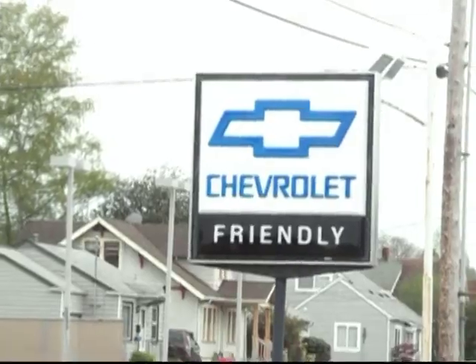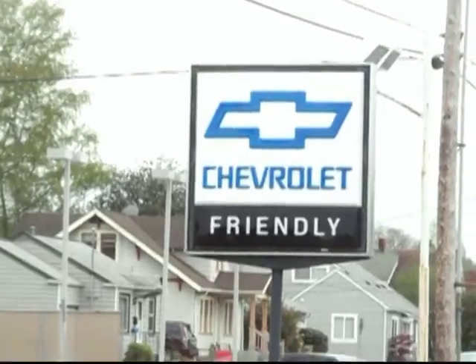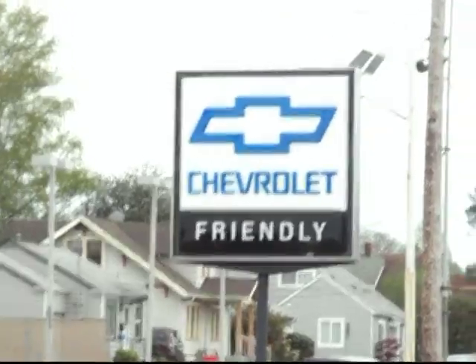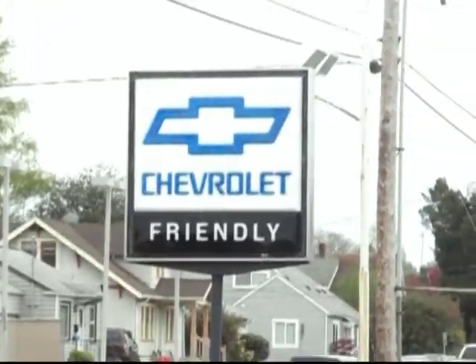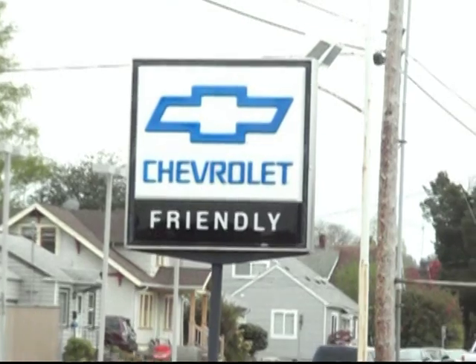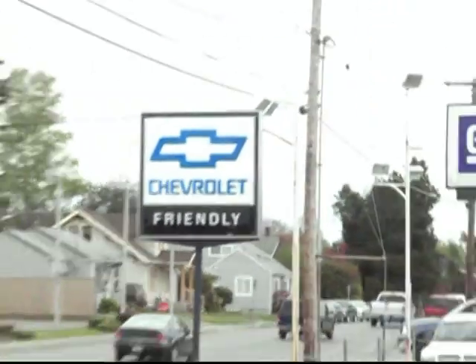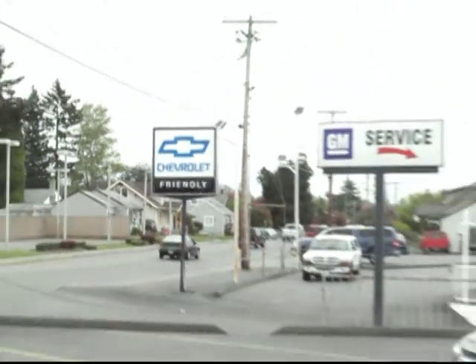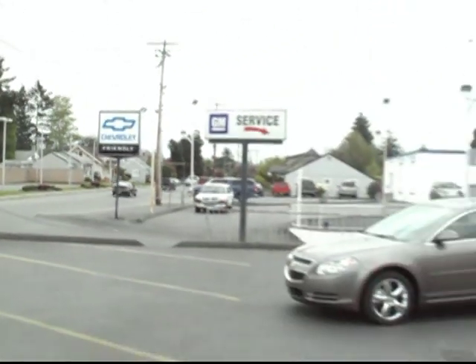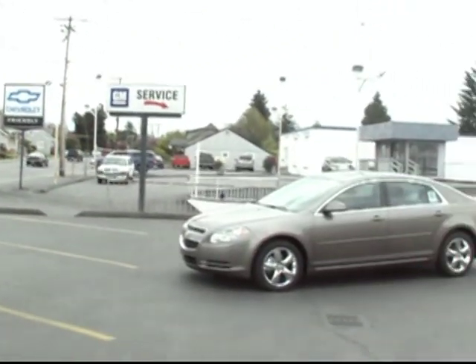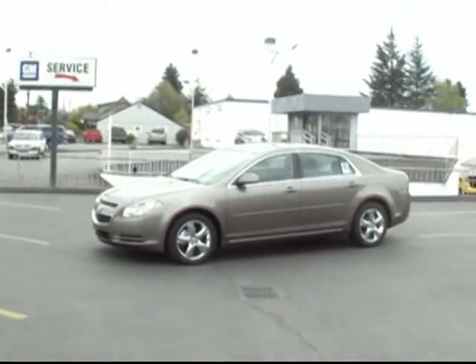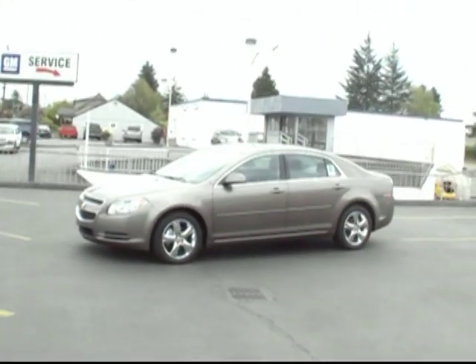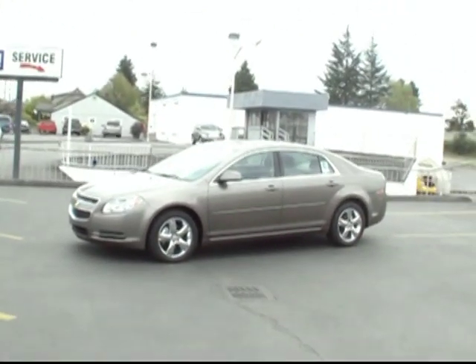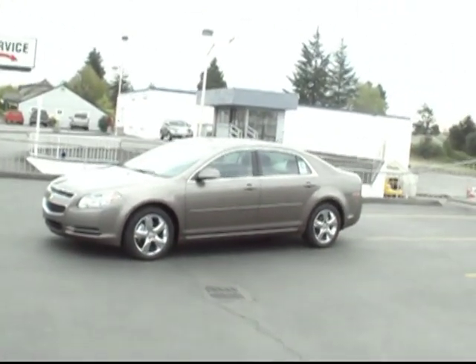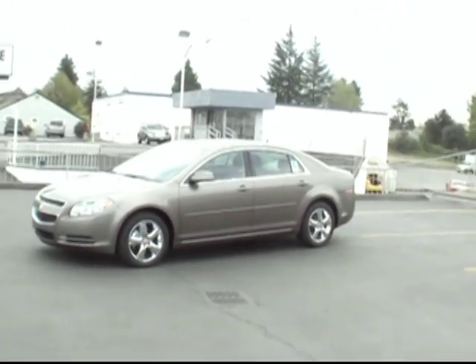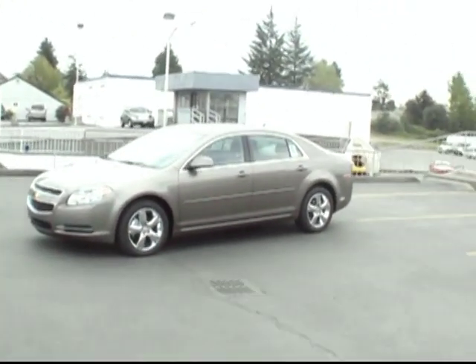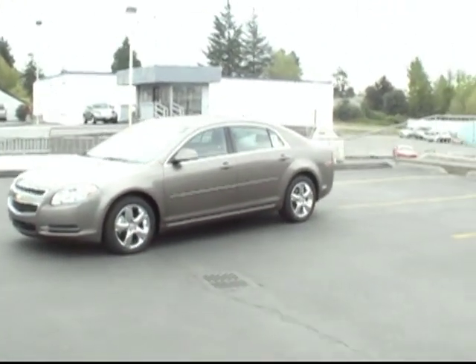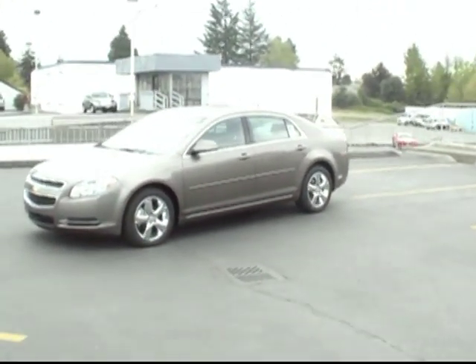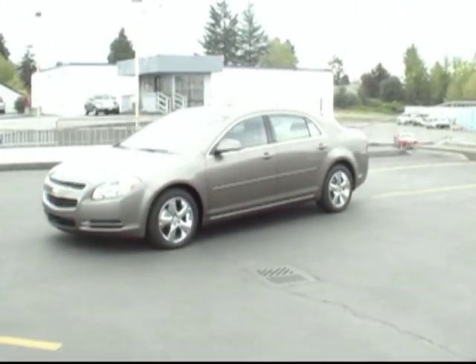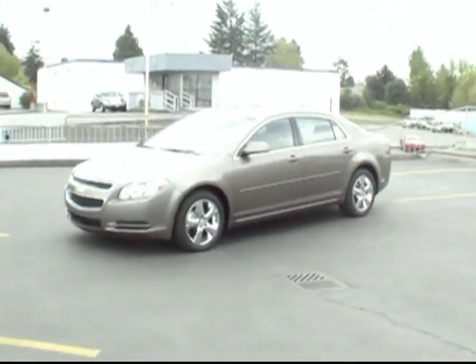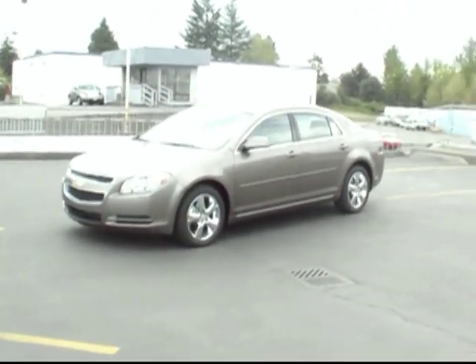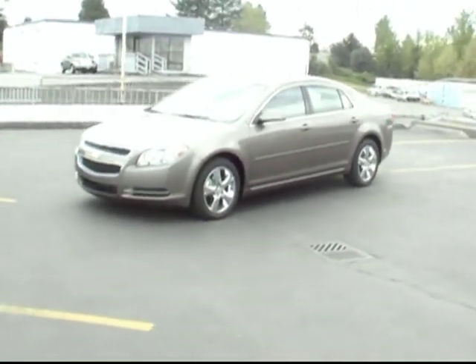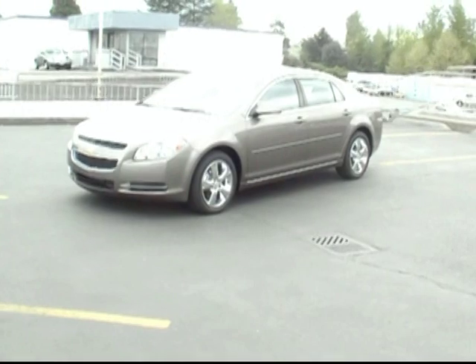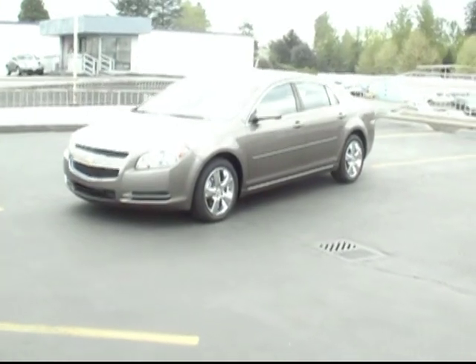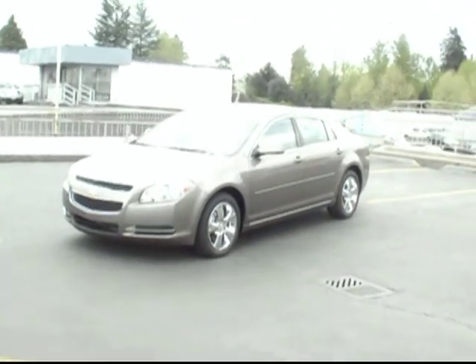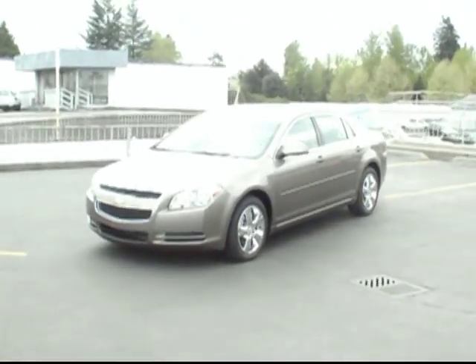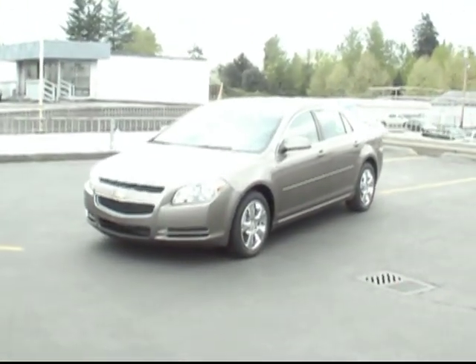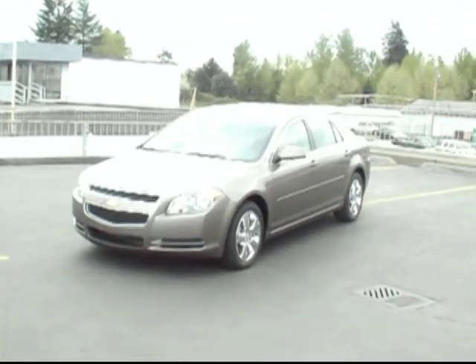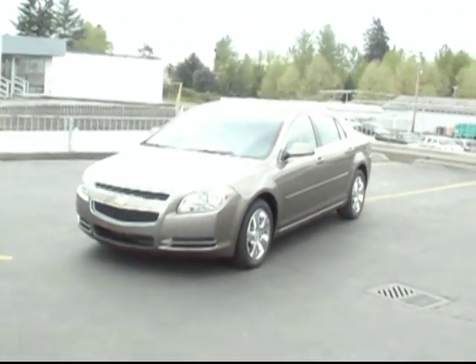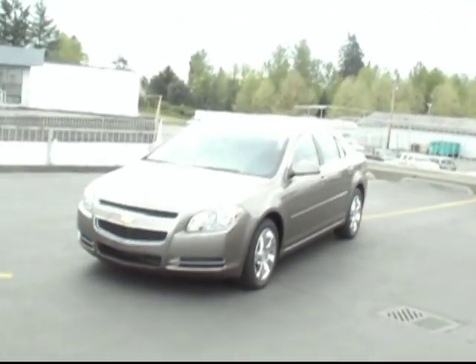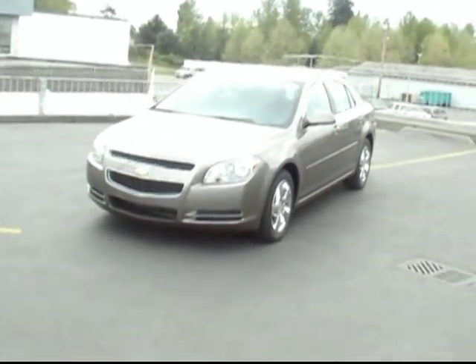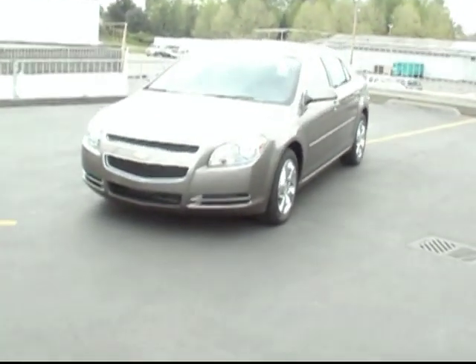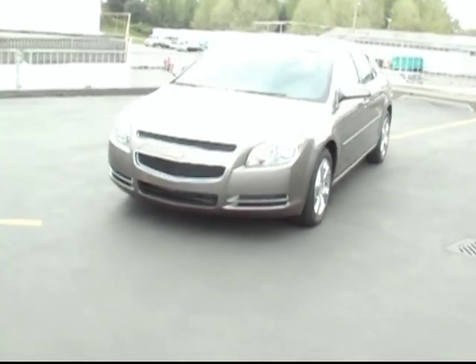Hey there, this is Brett Jacobson of Friendly Chevrolet. I've got with me a brand new 2010 Chevy Malibu. This one looks really sharp in the Mocha Steel.